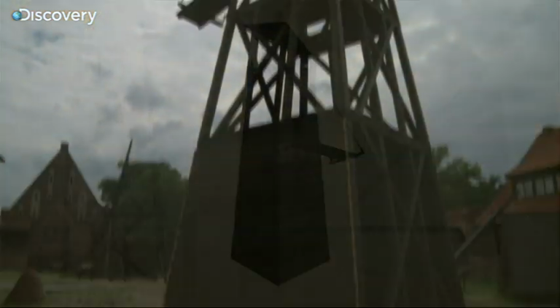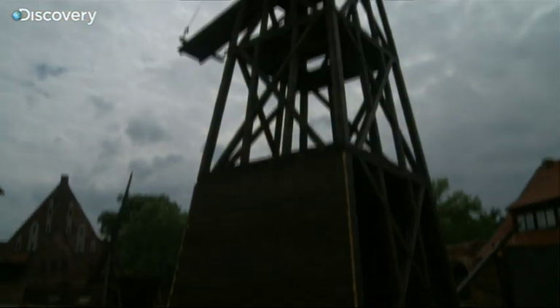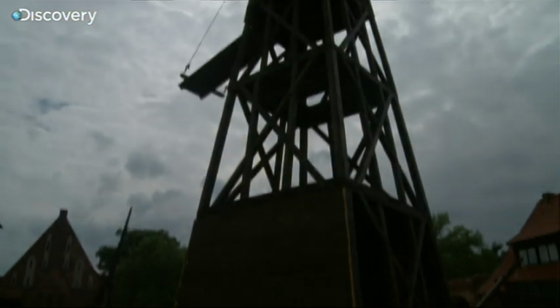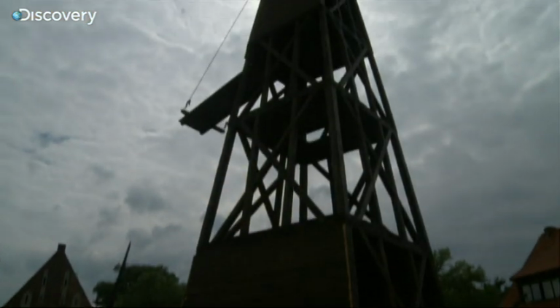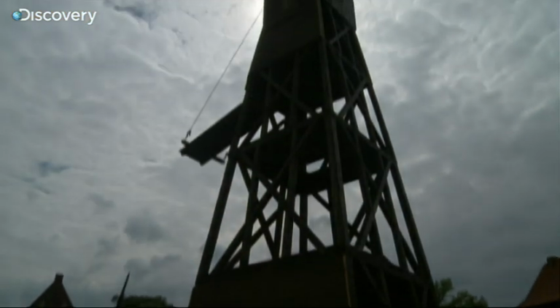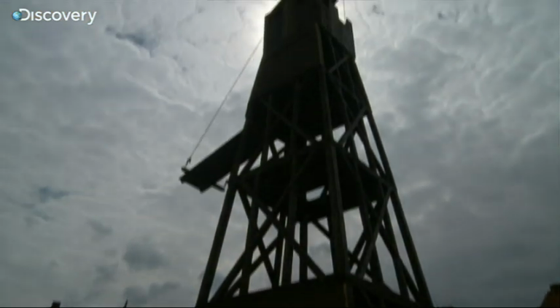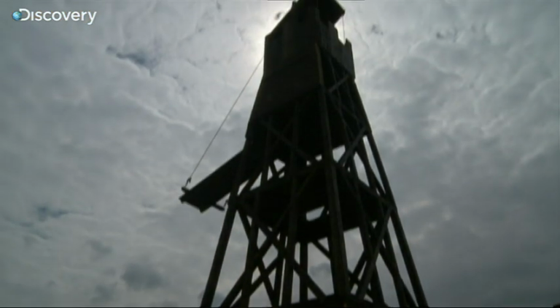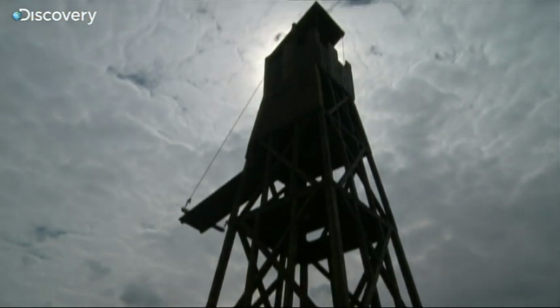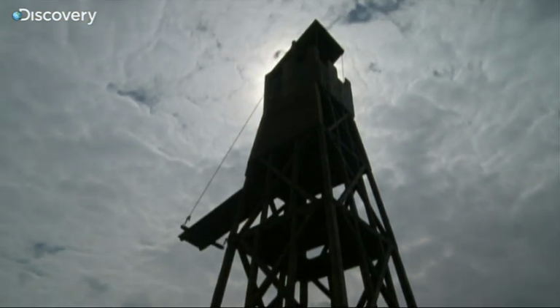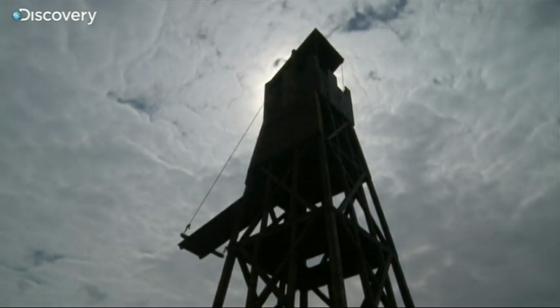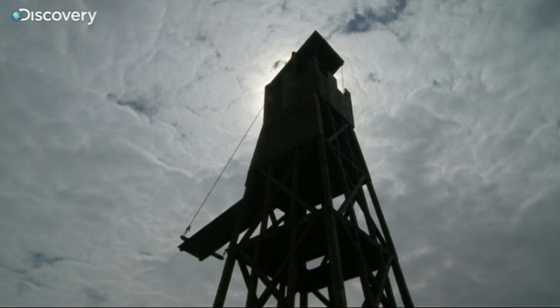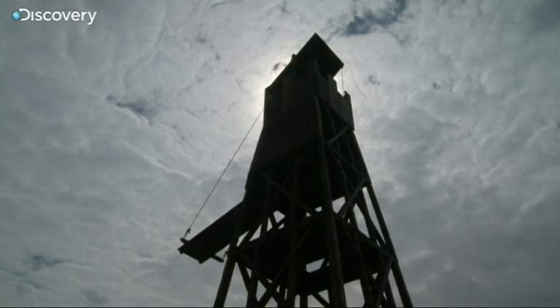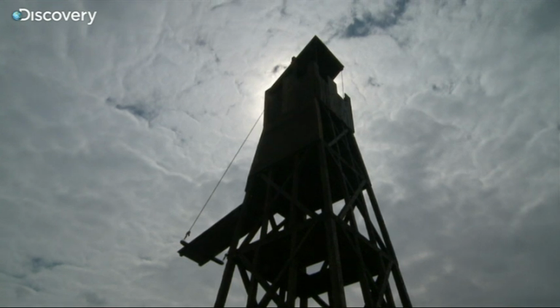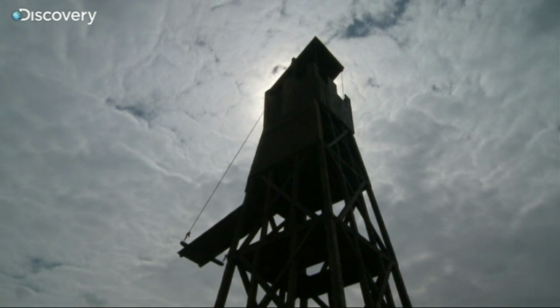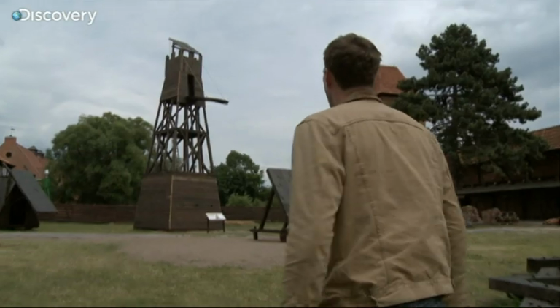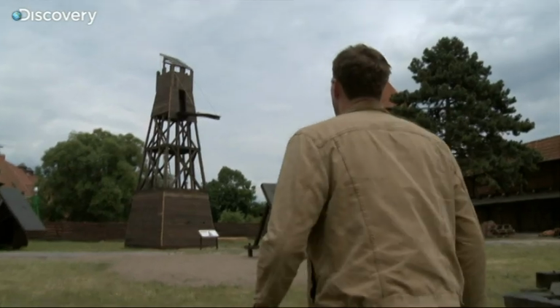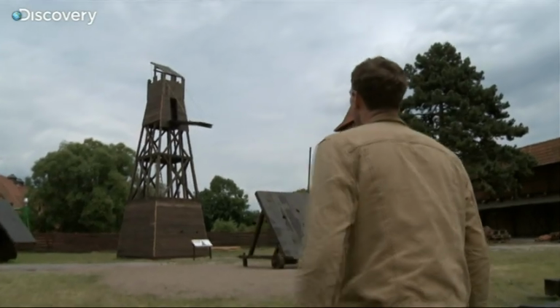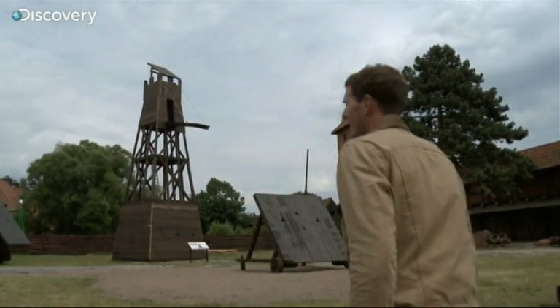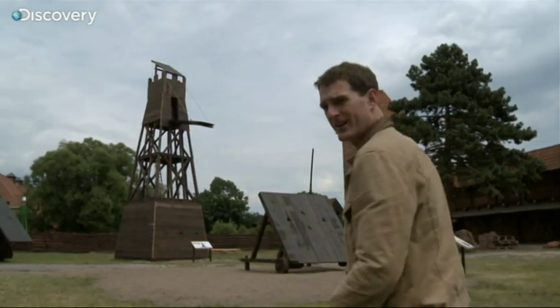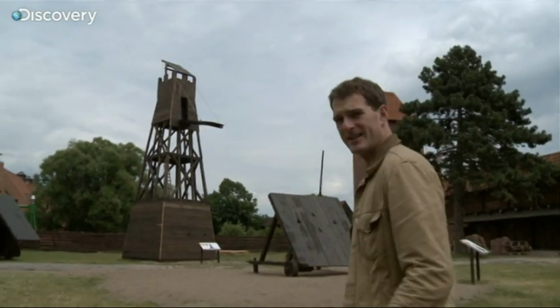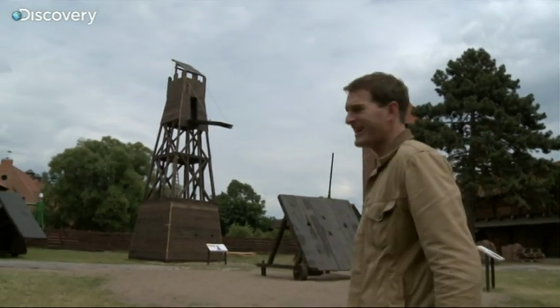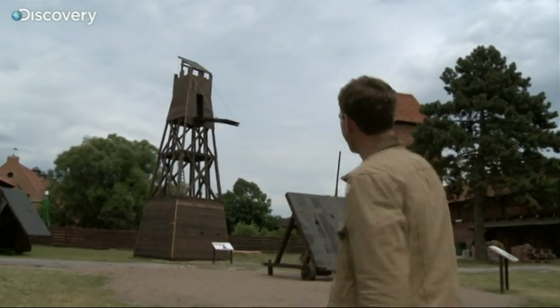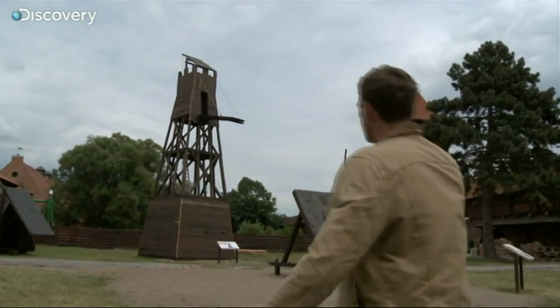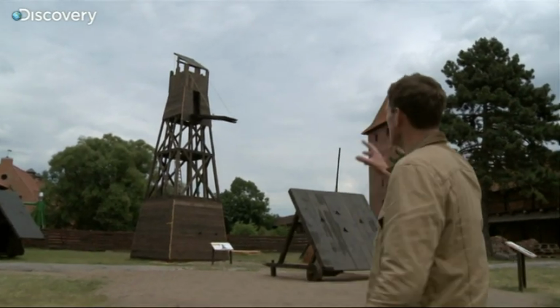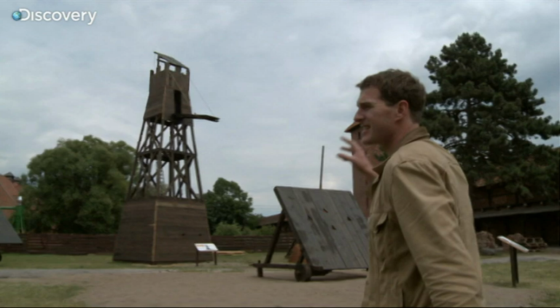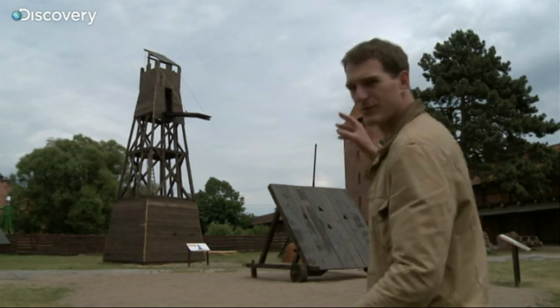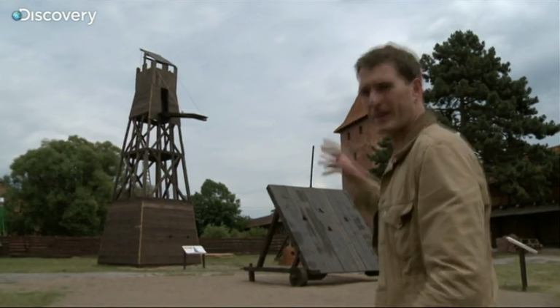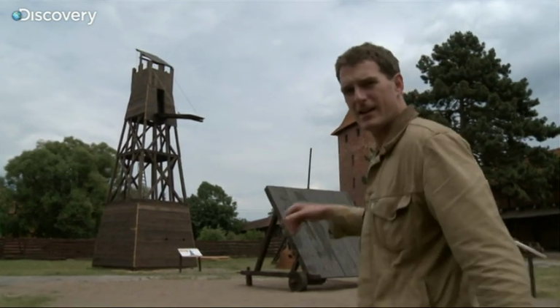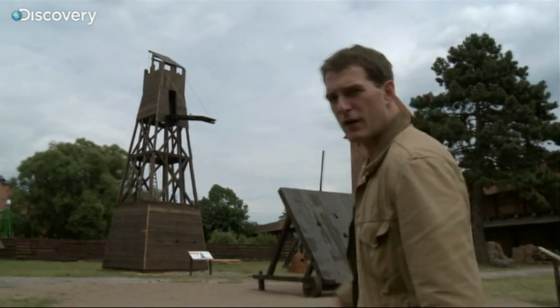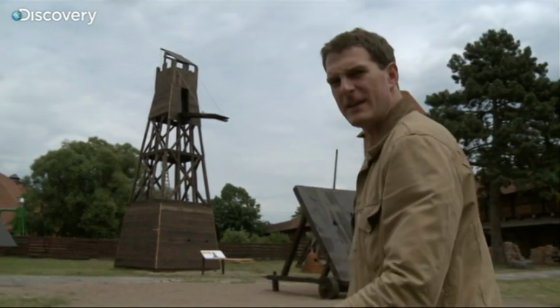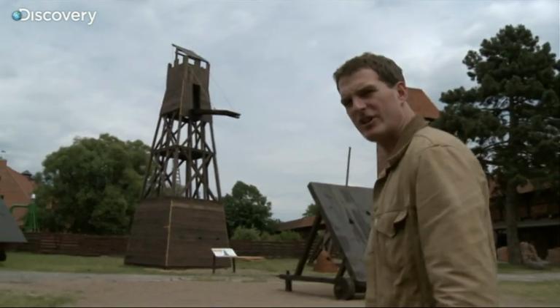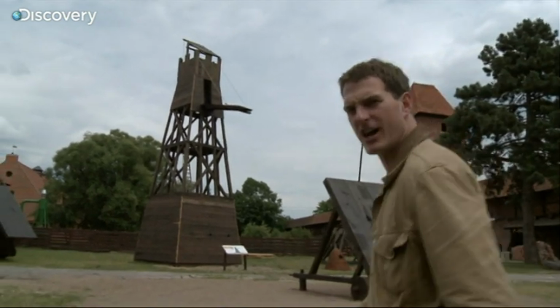To understand exactly how a siege tower works, I've come here to Malbork in Poland. Wow, you don't see one of these every day — a full-sized replica of a medieval siege tower.